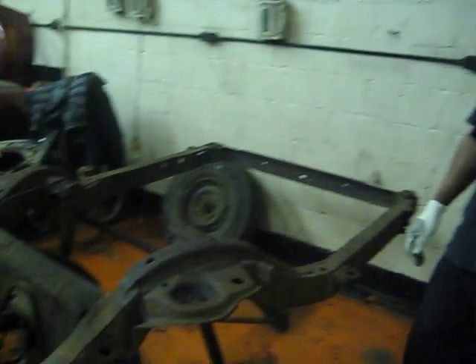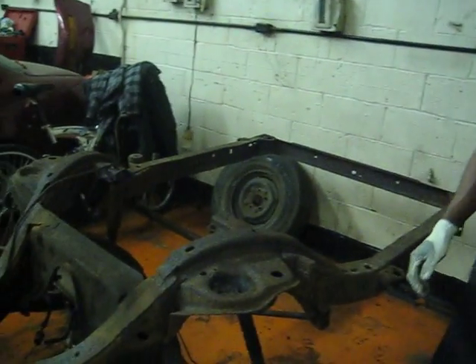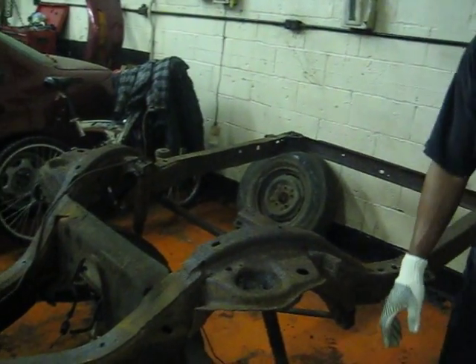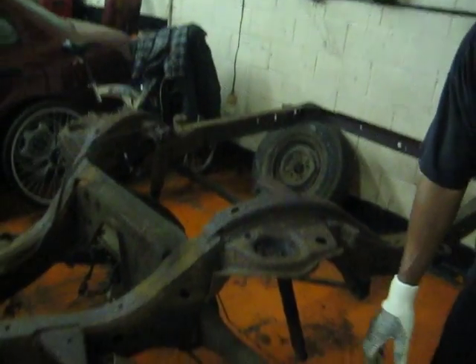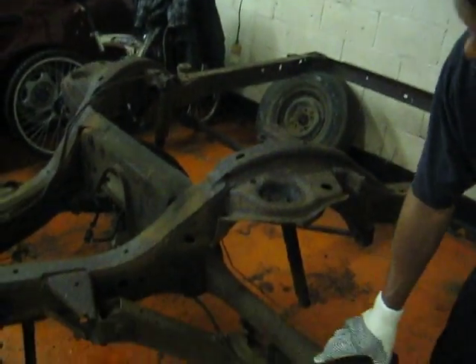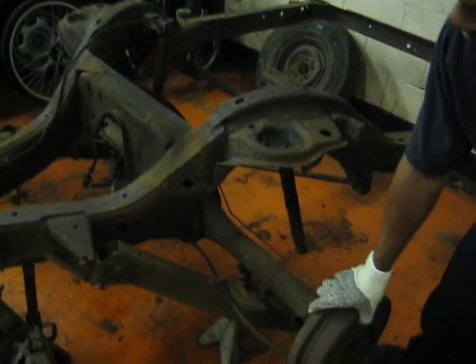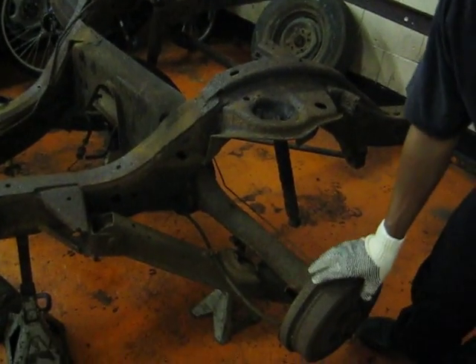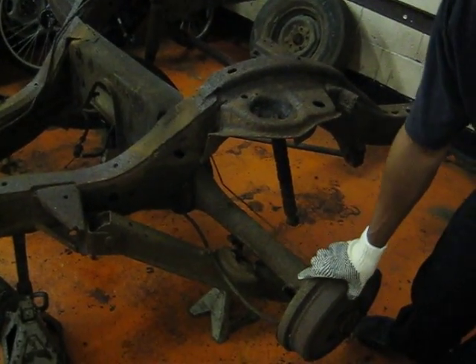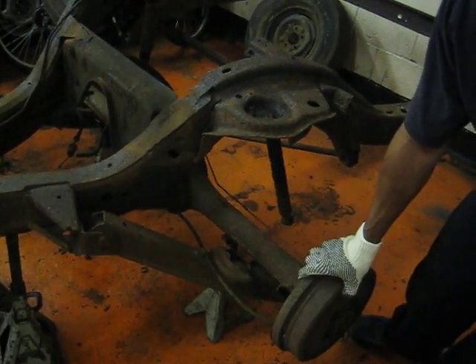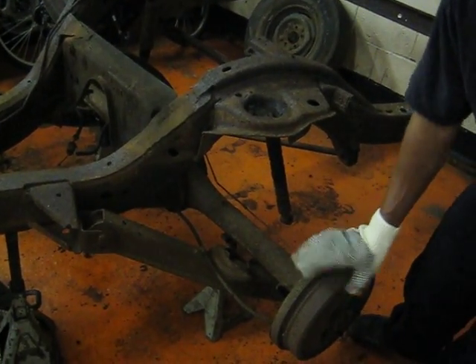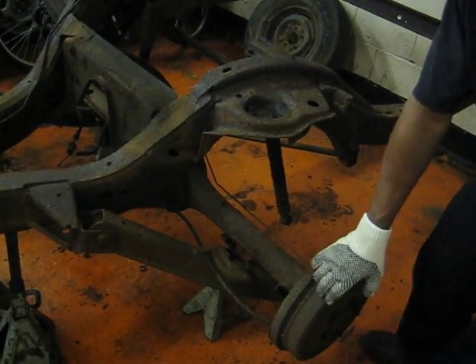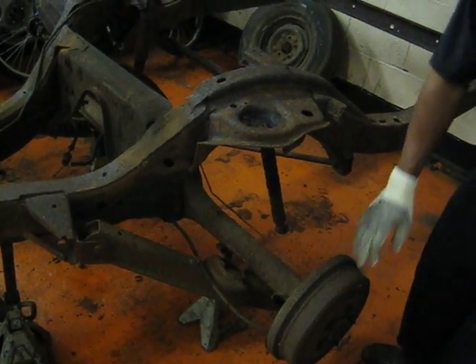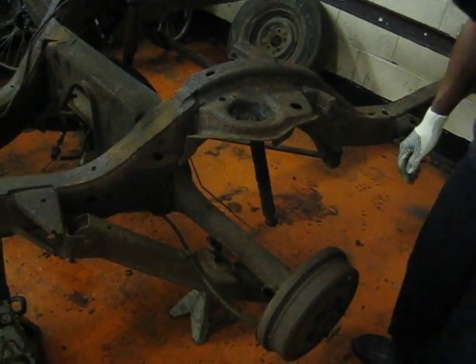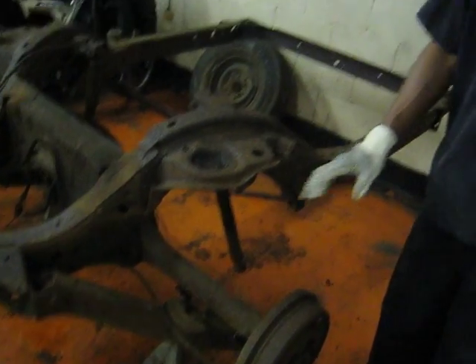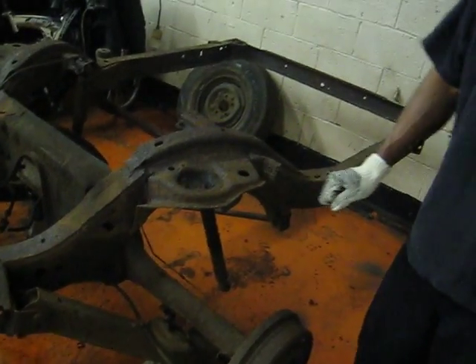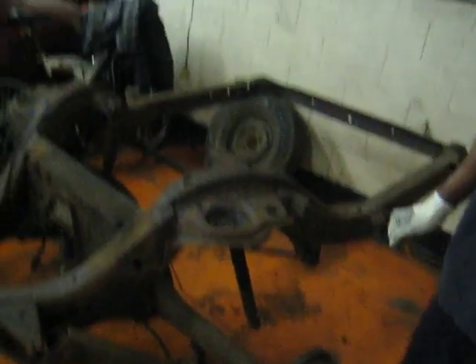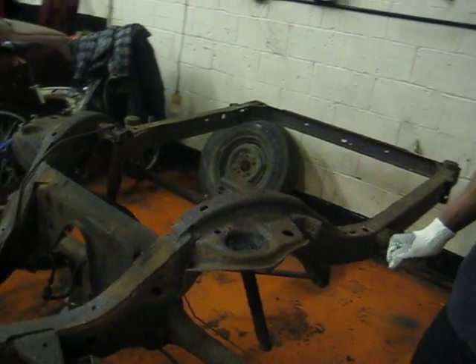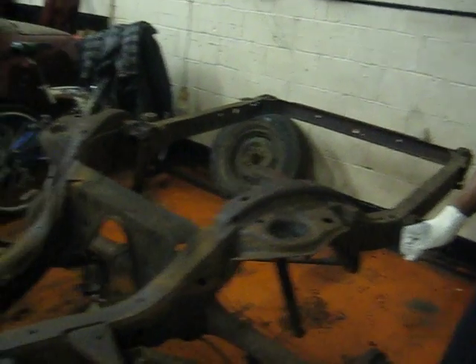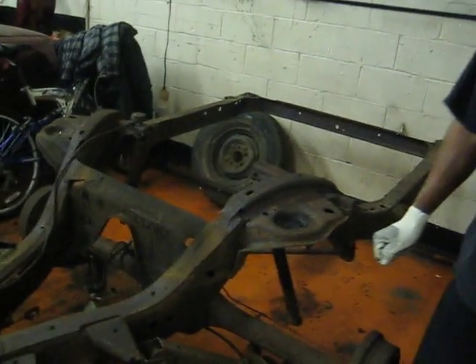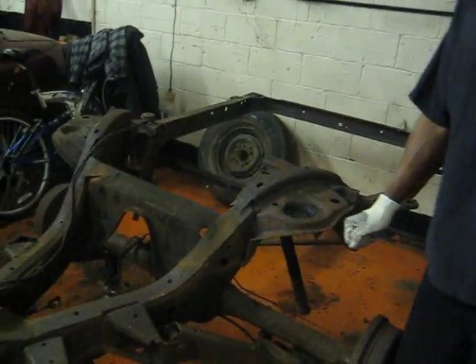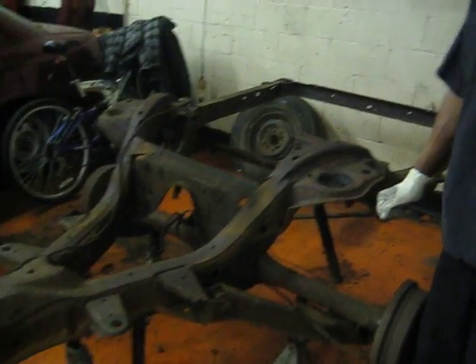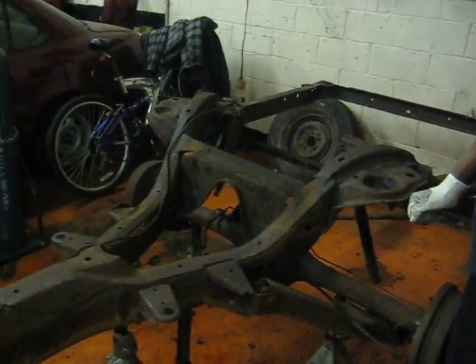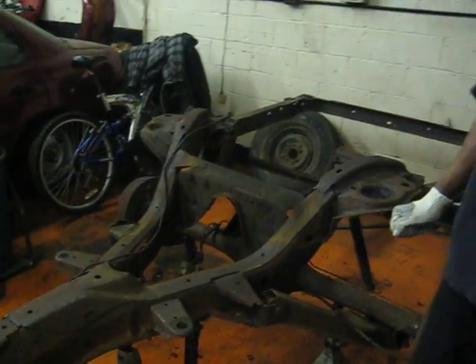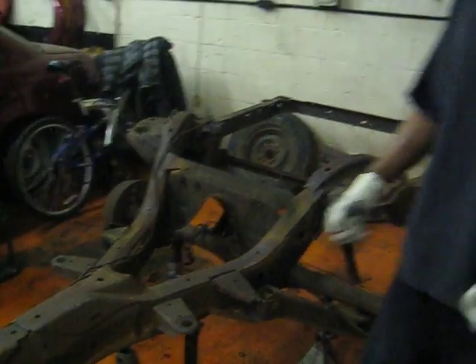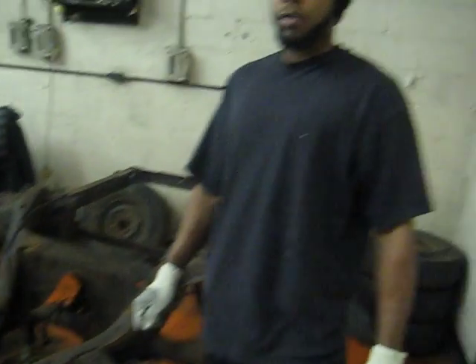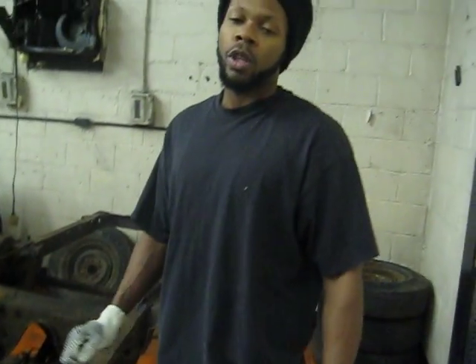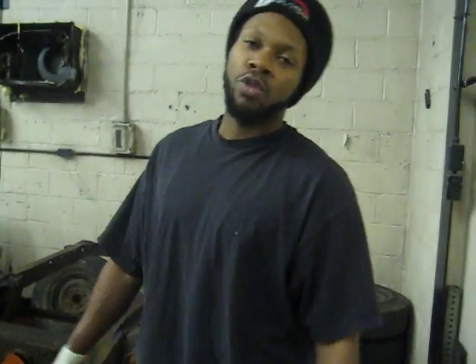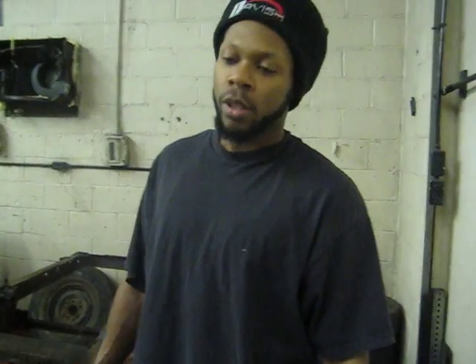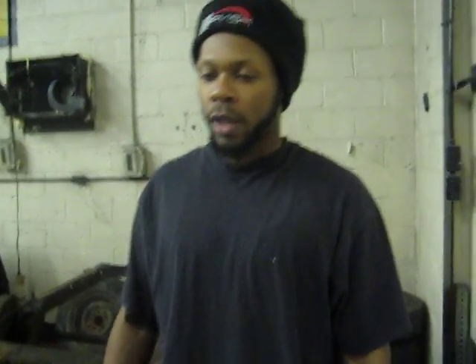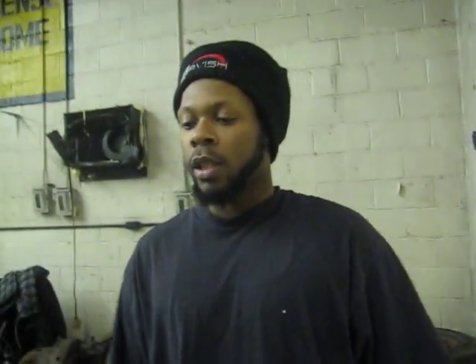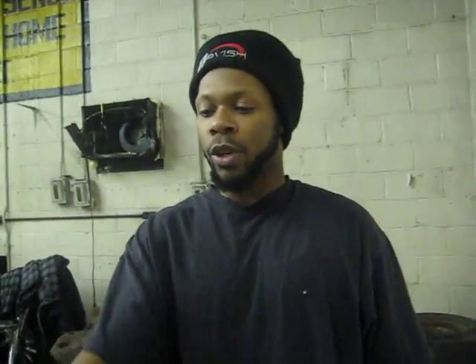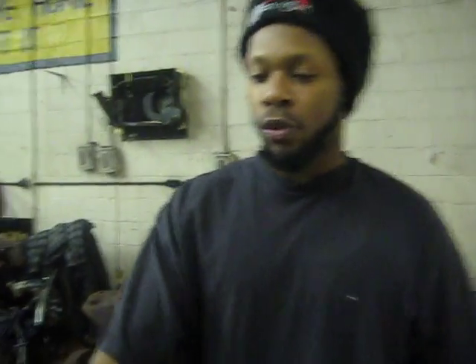This is the stock rear end. I'm going to break this down, media blast it, powder coat it, and put a better posi in there. We're going to keep the drum brakes on the back and disc brakes in the front.